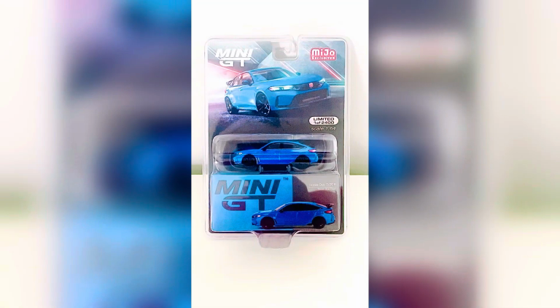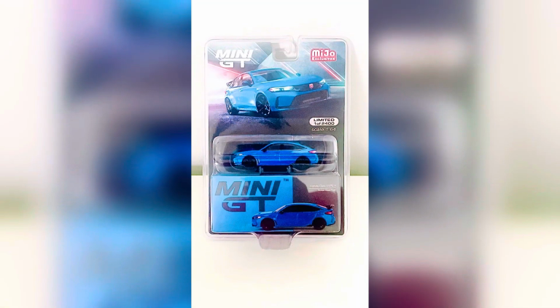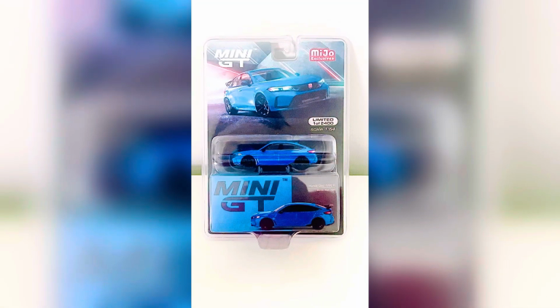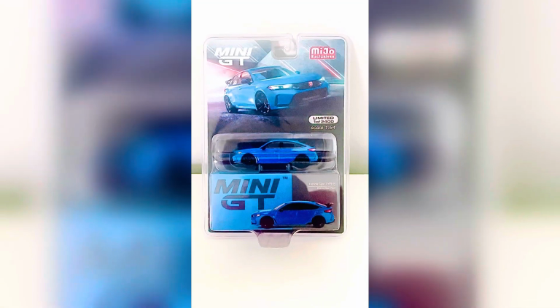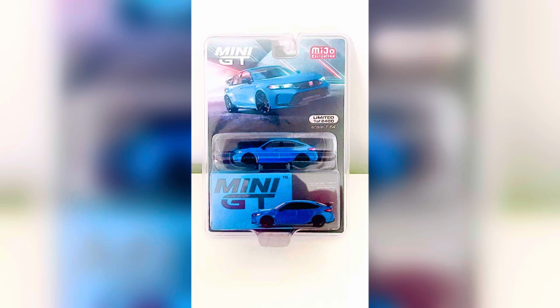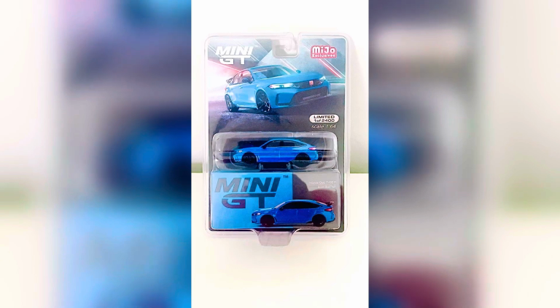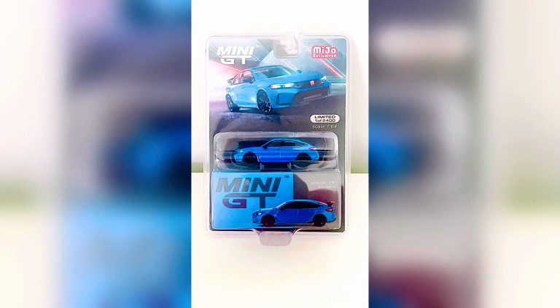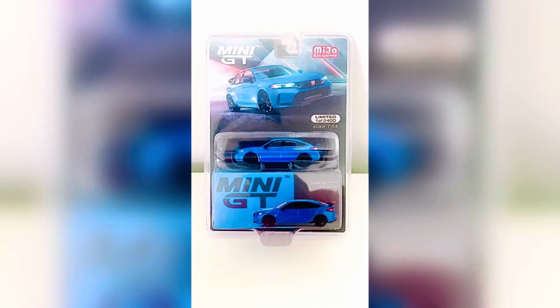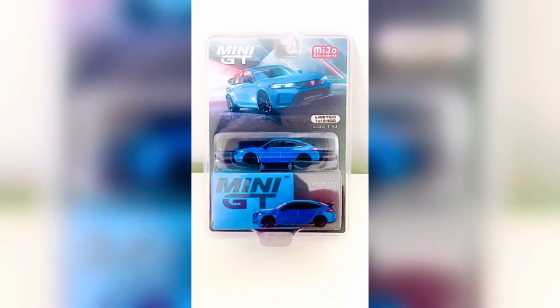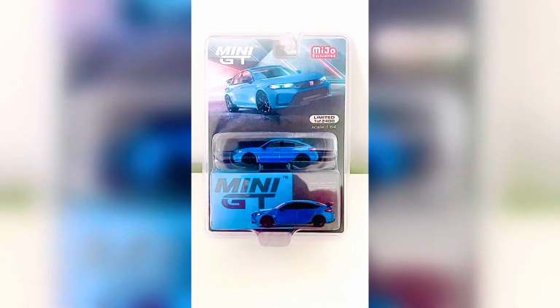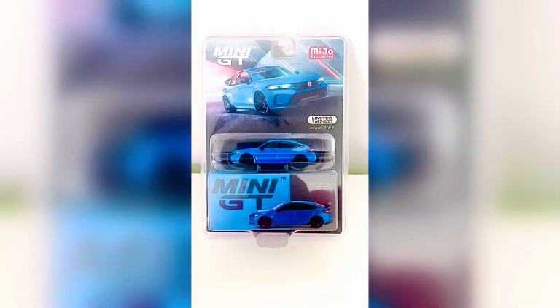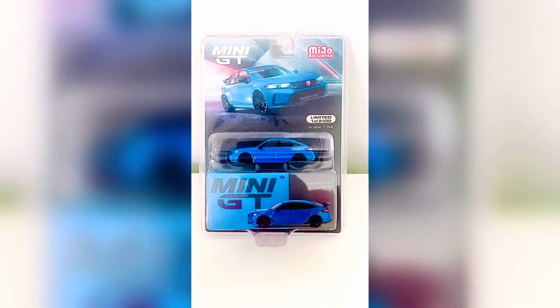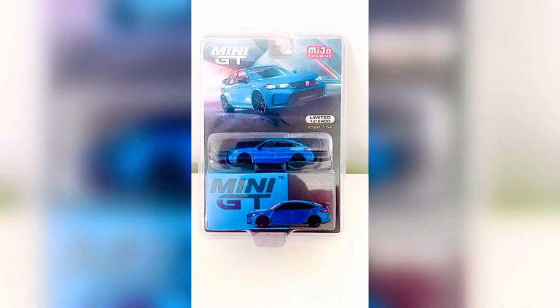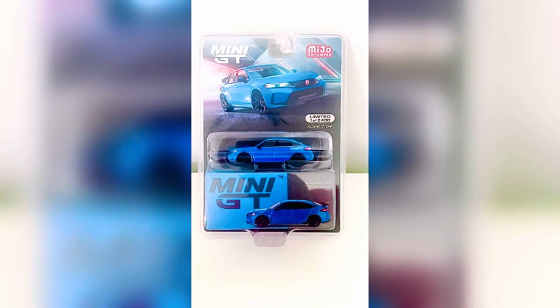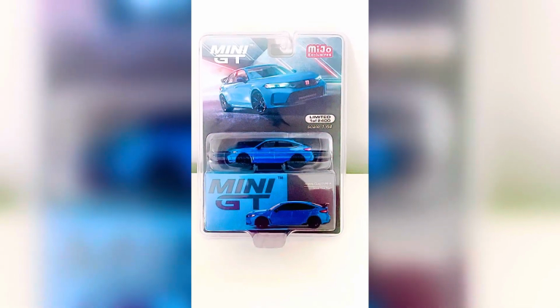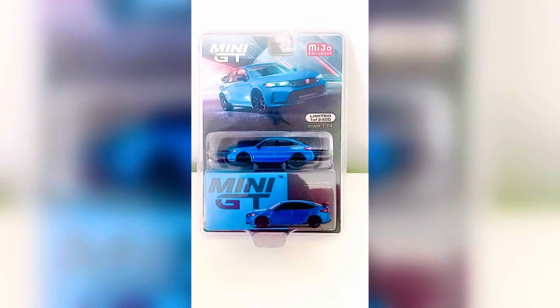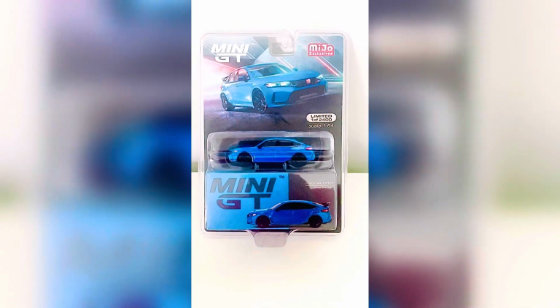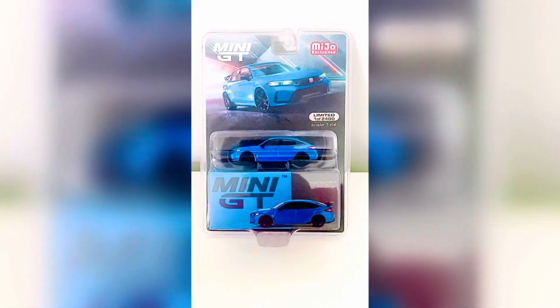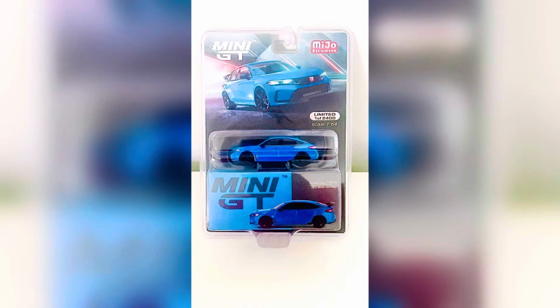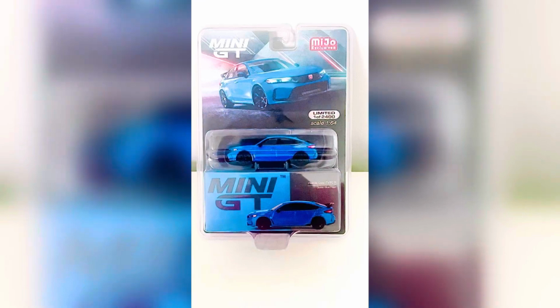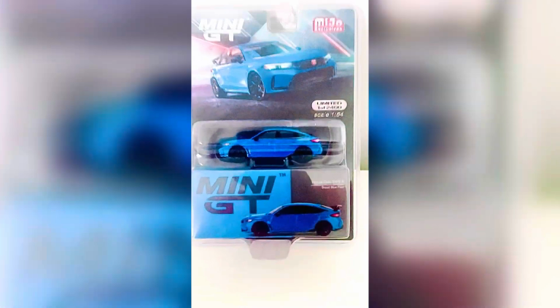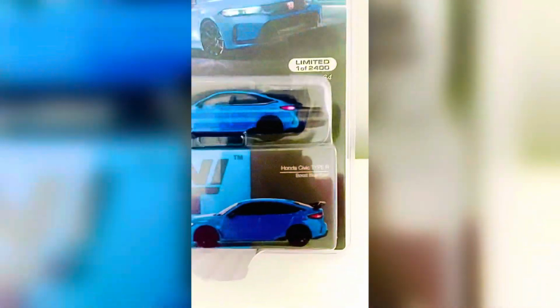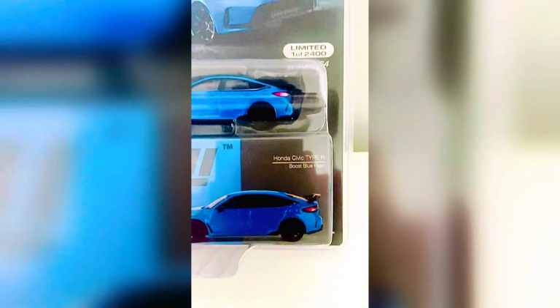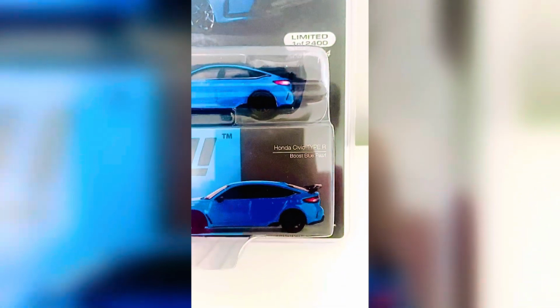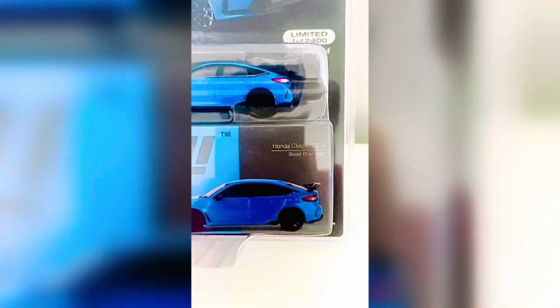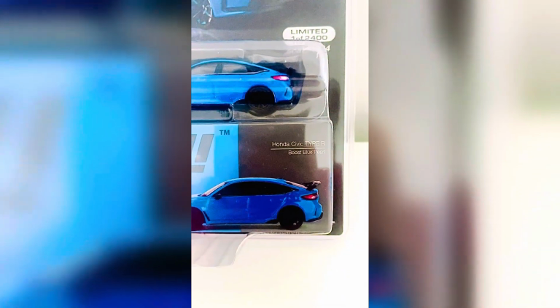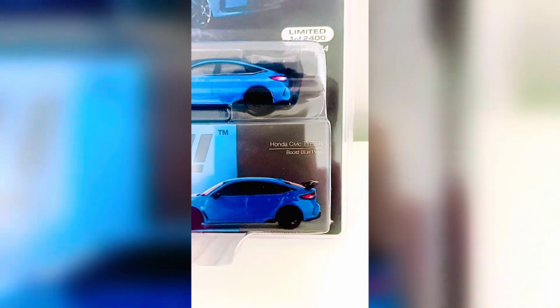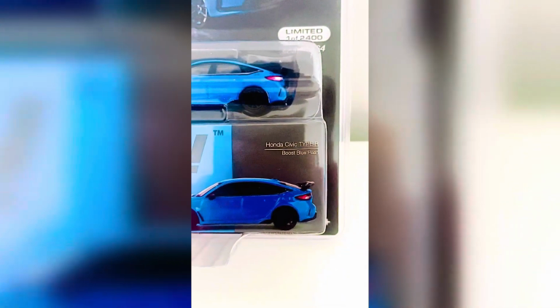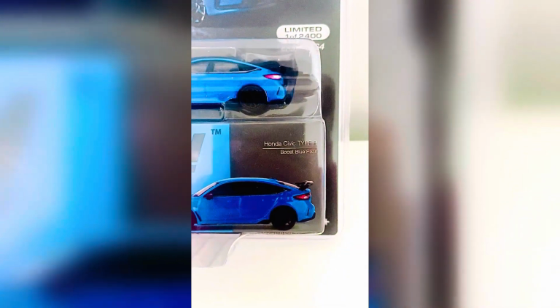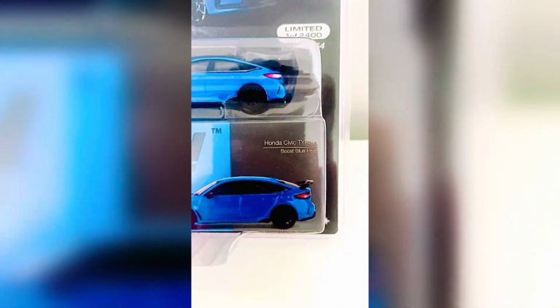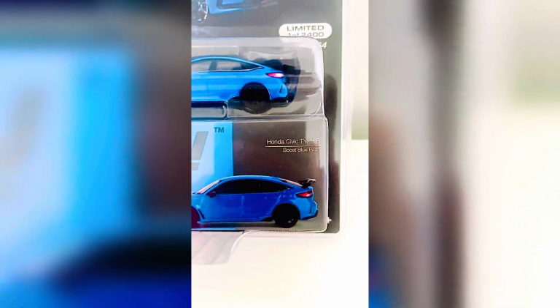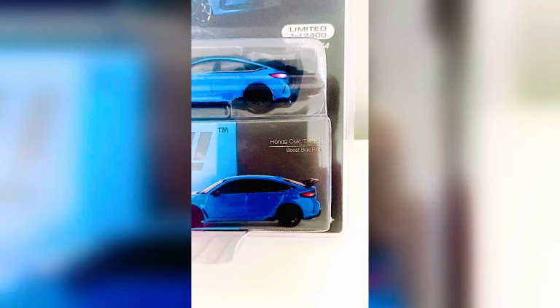What is up, my diecast fans? Joel, Gusty Studios, back again bringing you another quick review on this diecast model that I have ordered online. It is the Honda Civic Type R in Boost Blue Pearl.